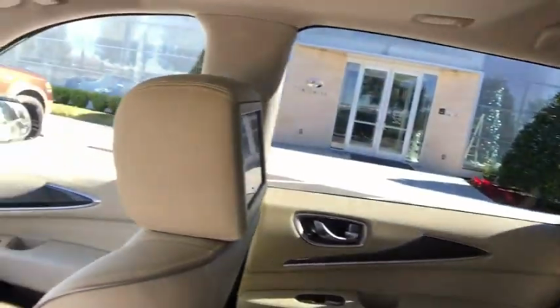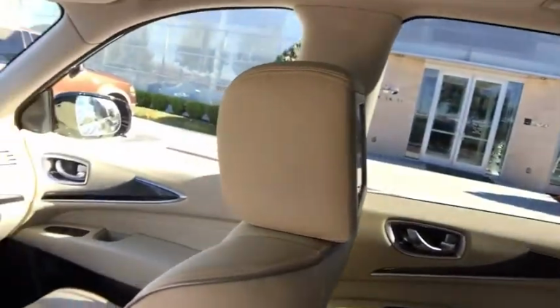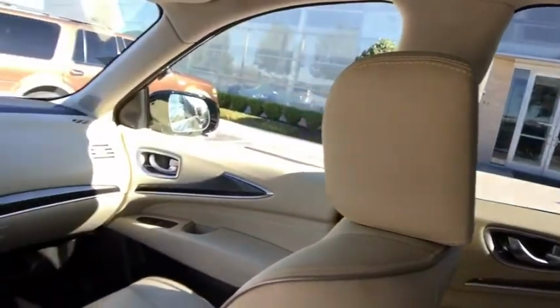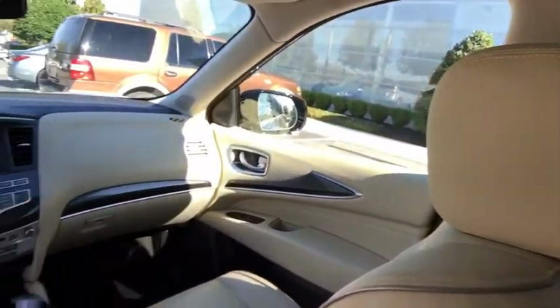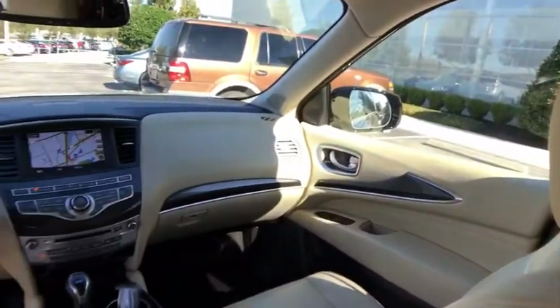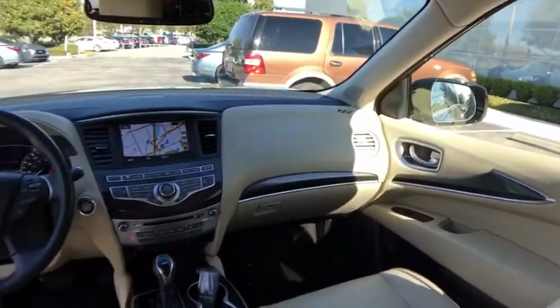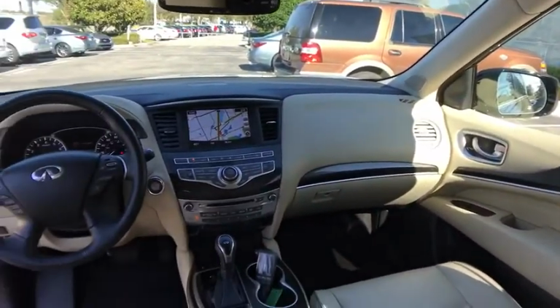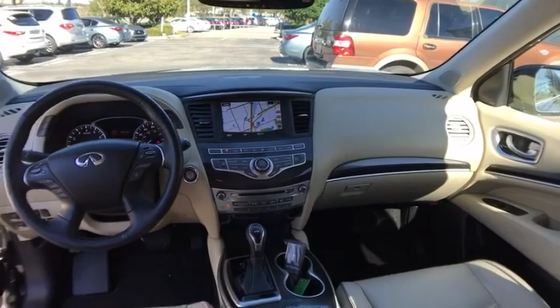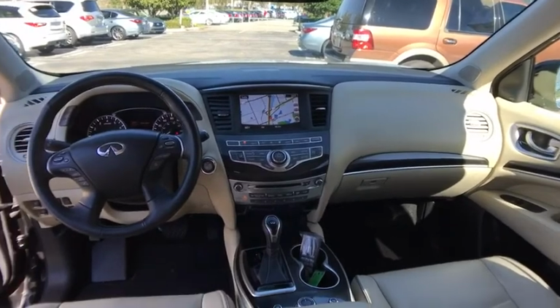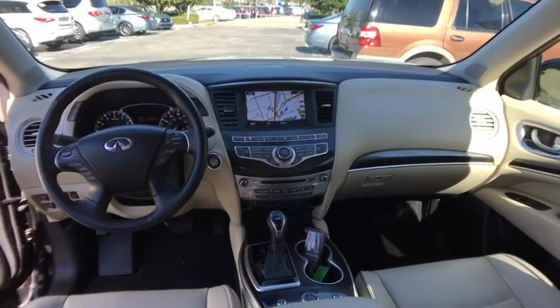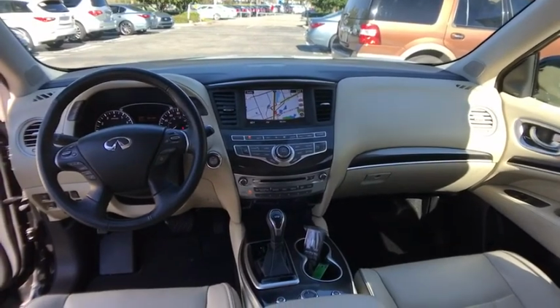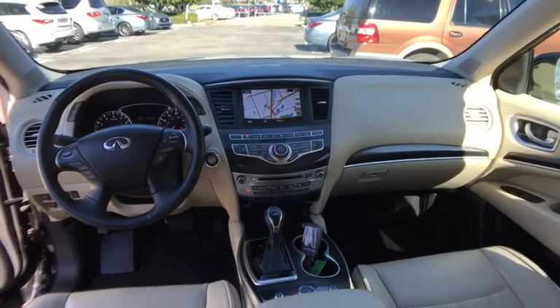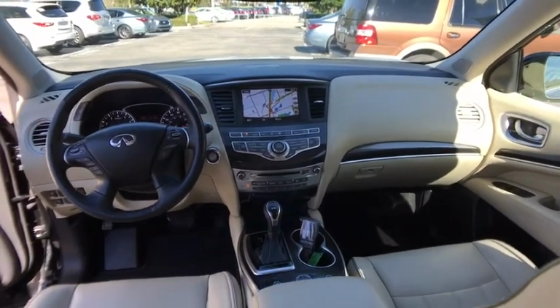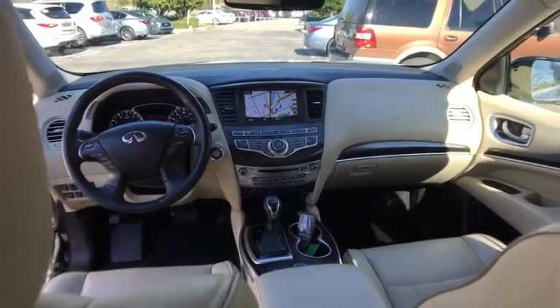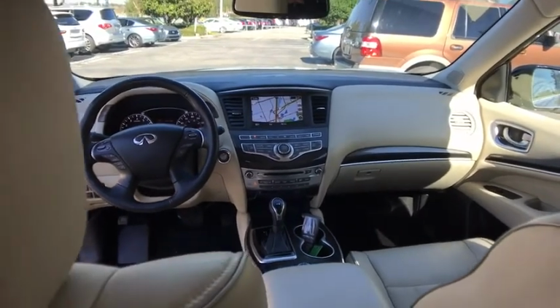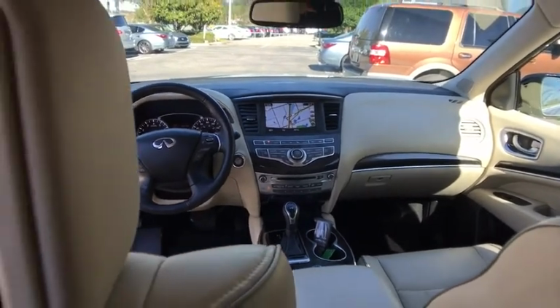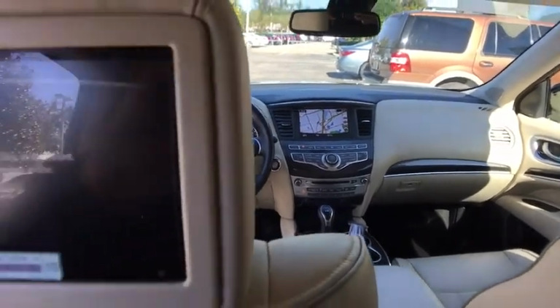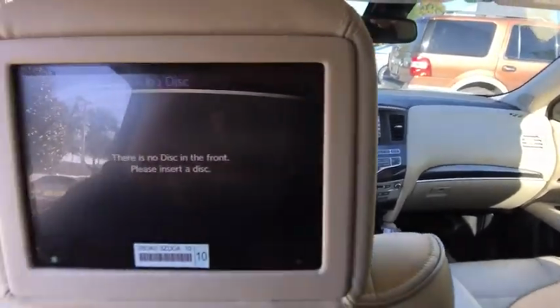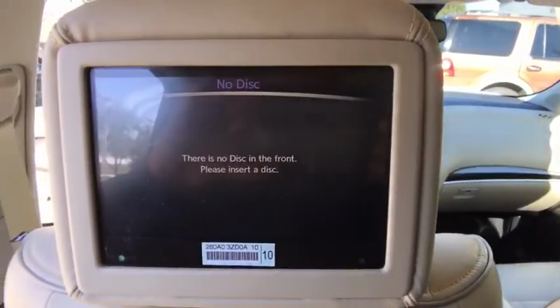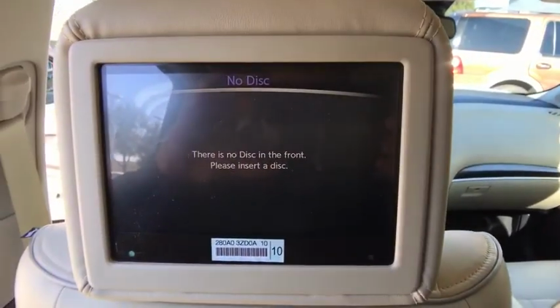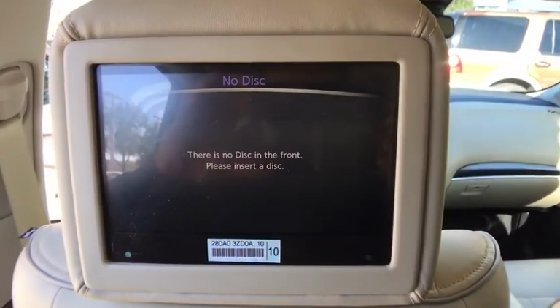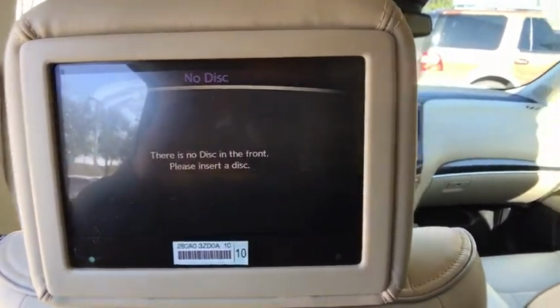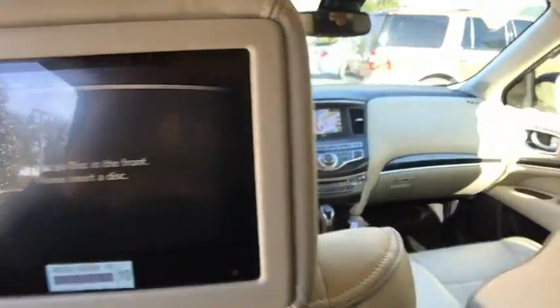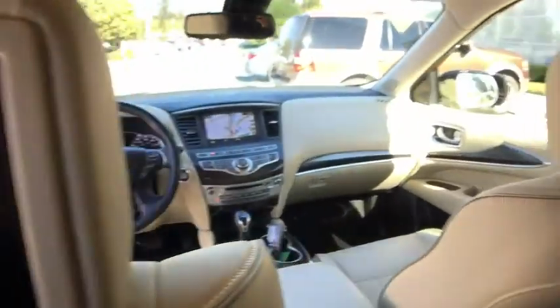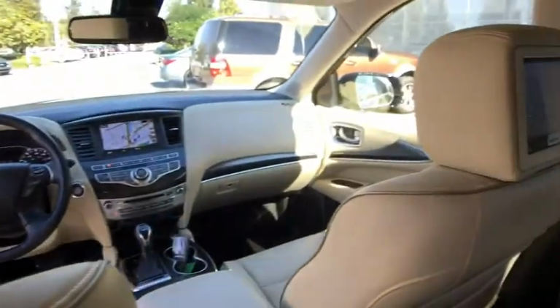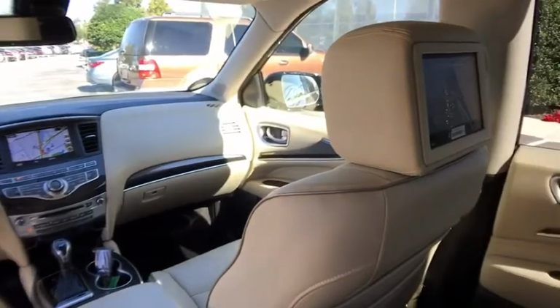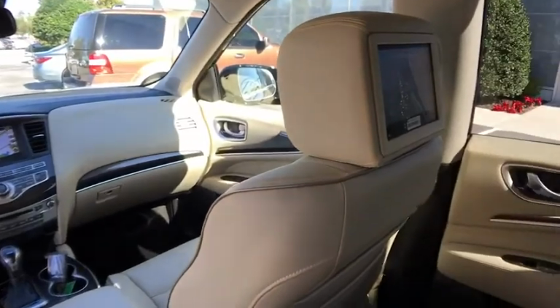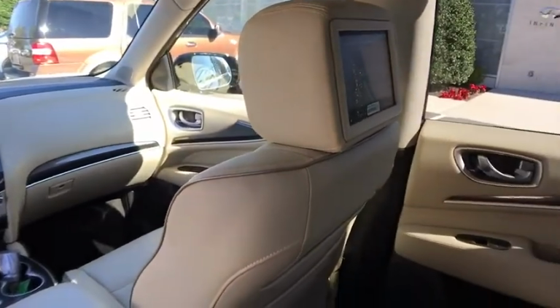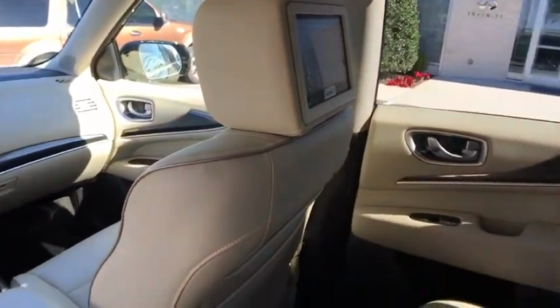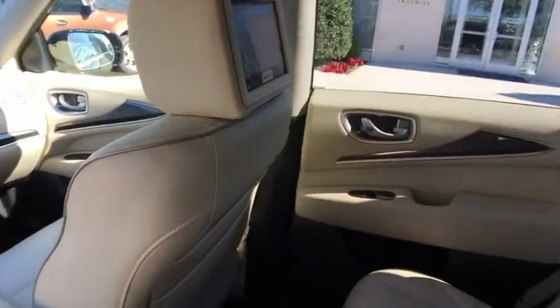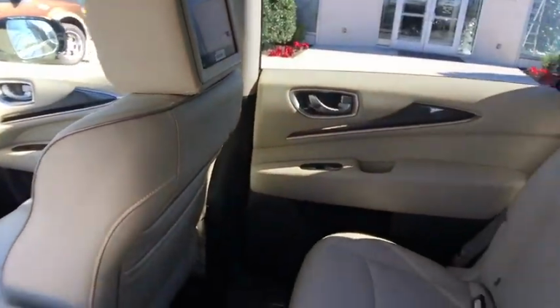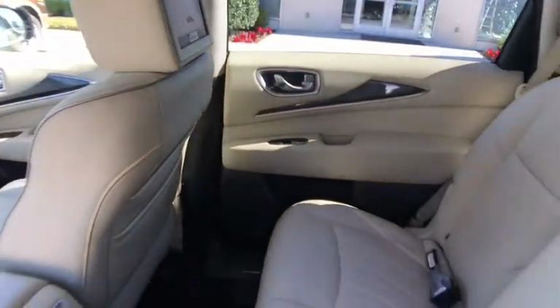Cruise control, aluminum wheels, four-wheel disc brakes, keyless start, floor mats. Drive away with a great deal on this vehicle. Call or stop in today.